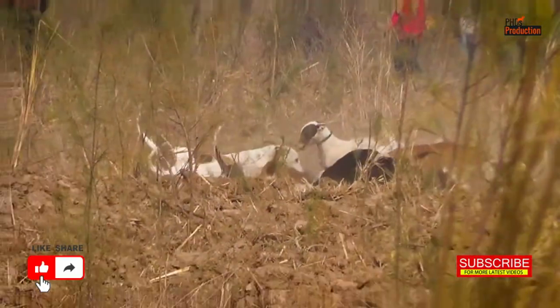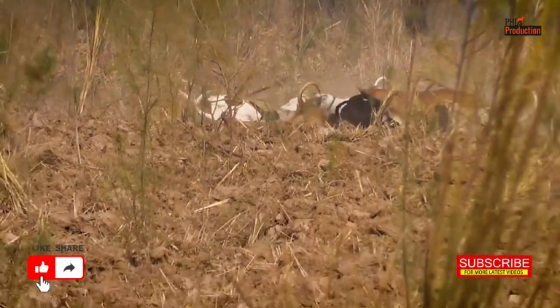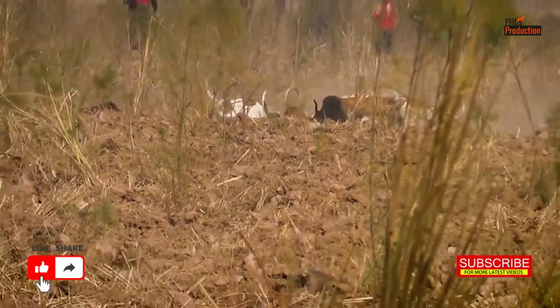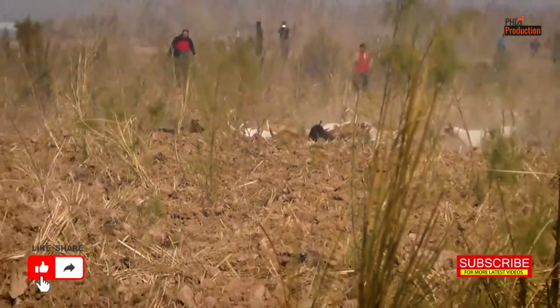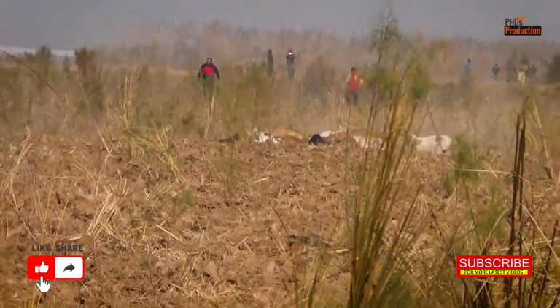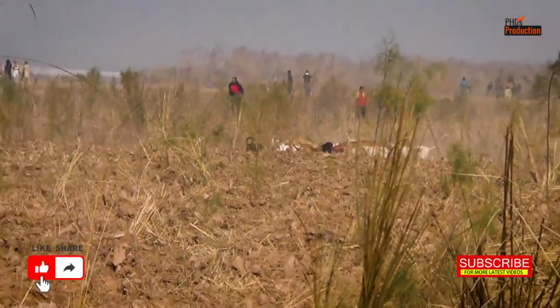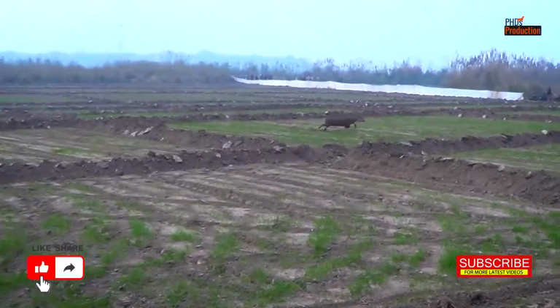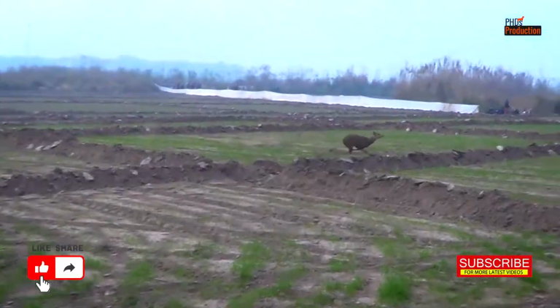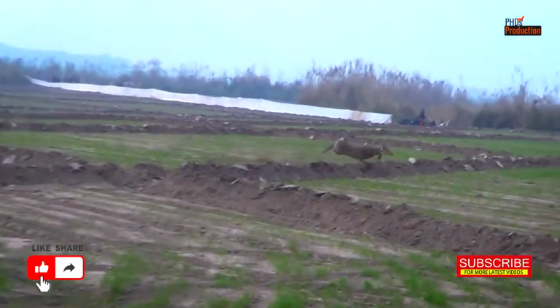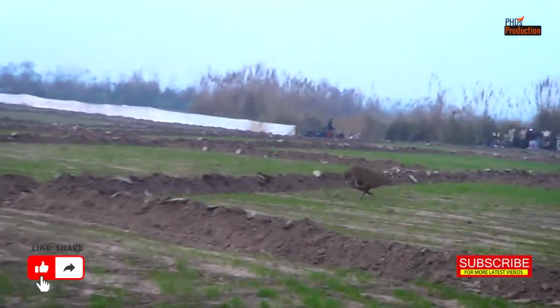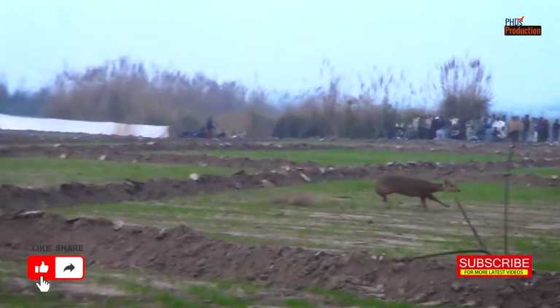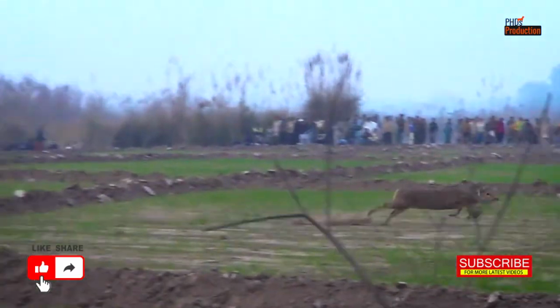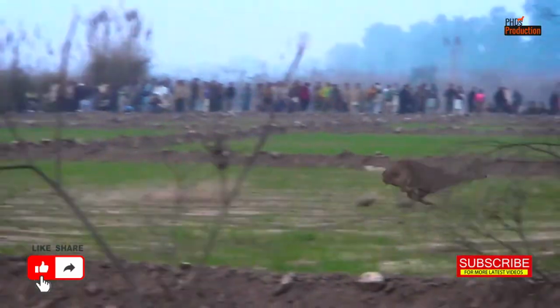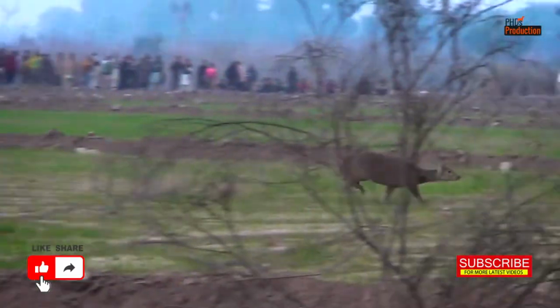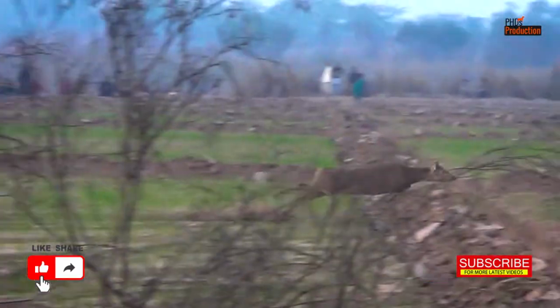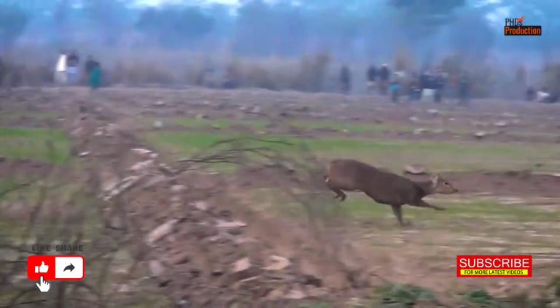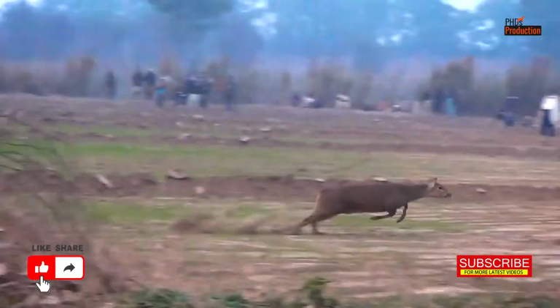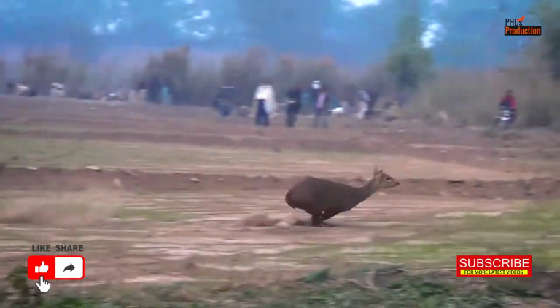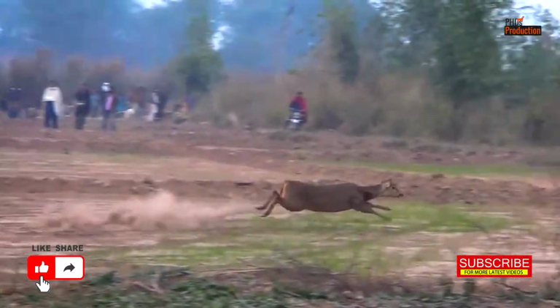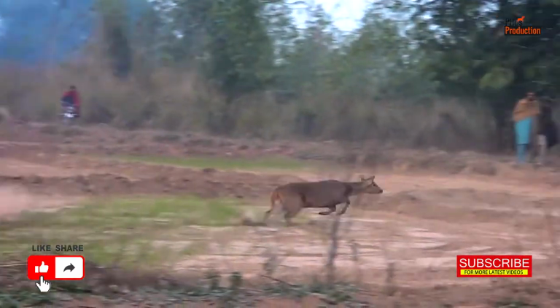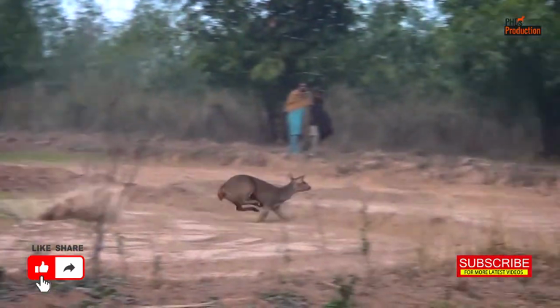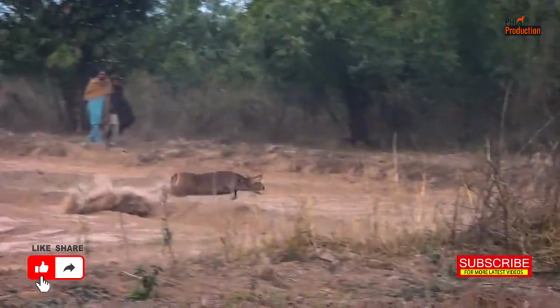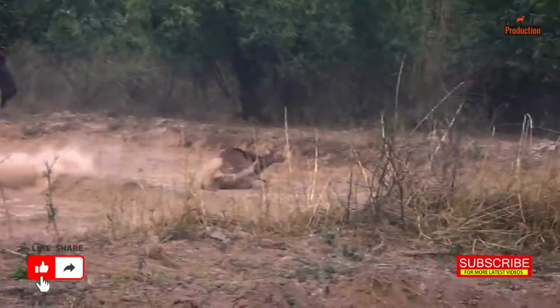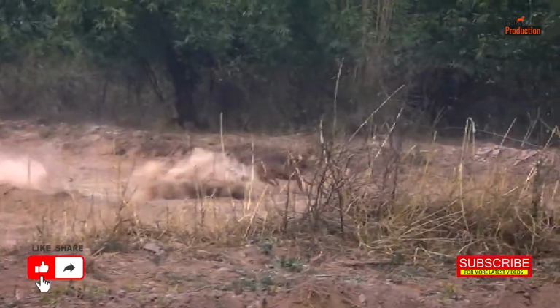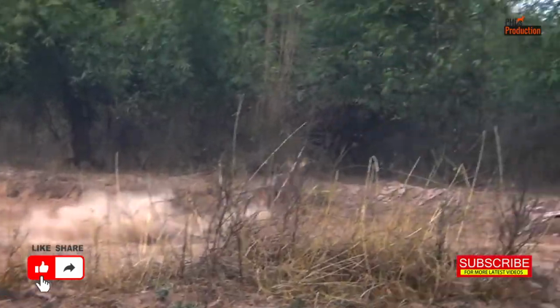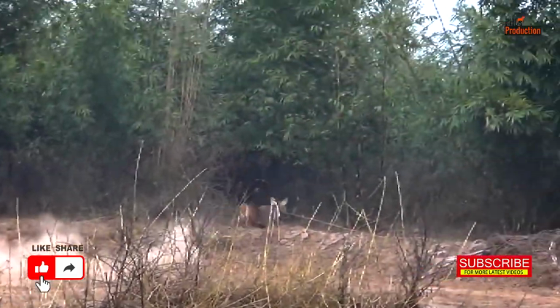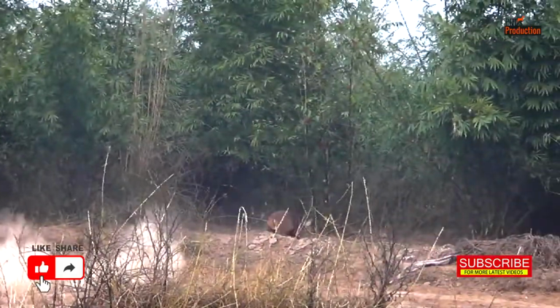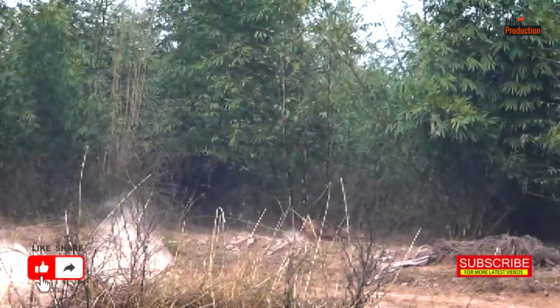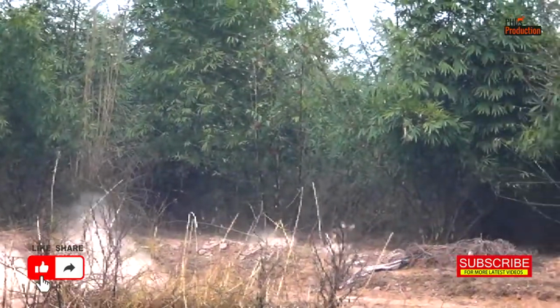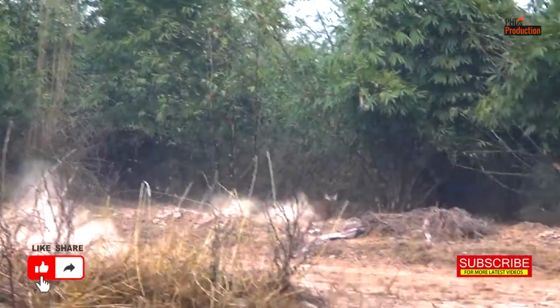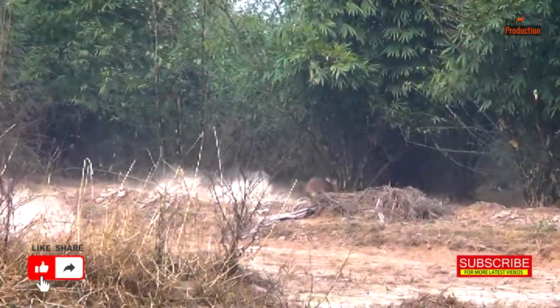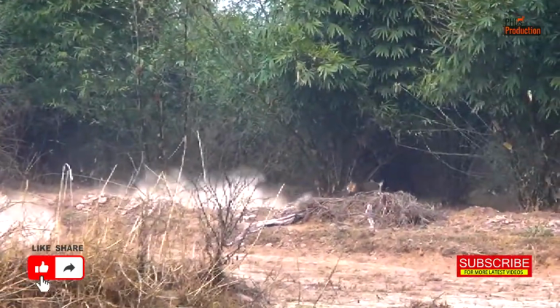If you loved this video, don't forget to hit that like button, subscribe, and share it with your fellow hunting enthusiasts. And as always, stay tuned for more incredible hunting adventures with our four-legged friends.